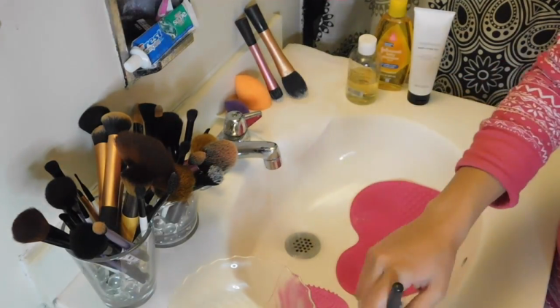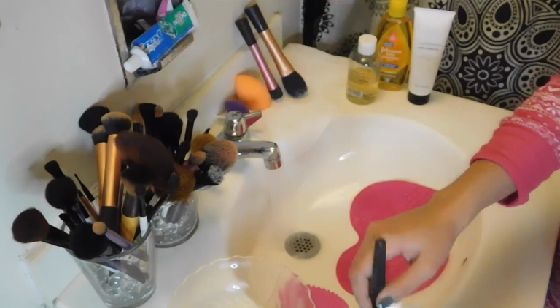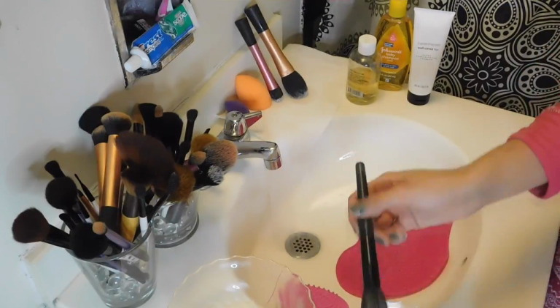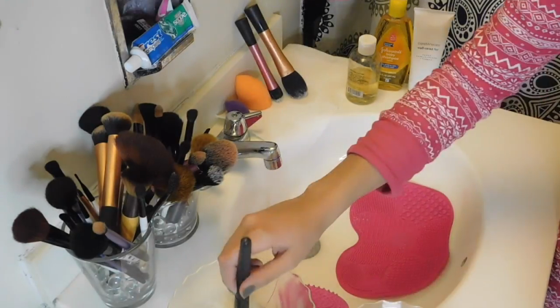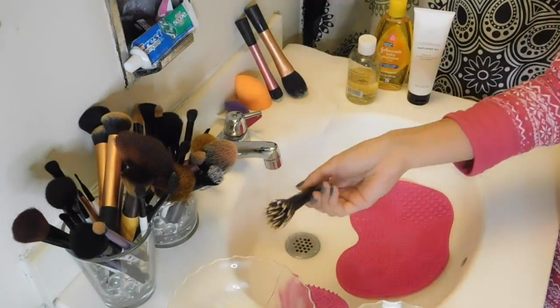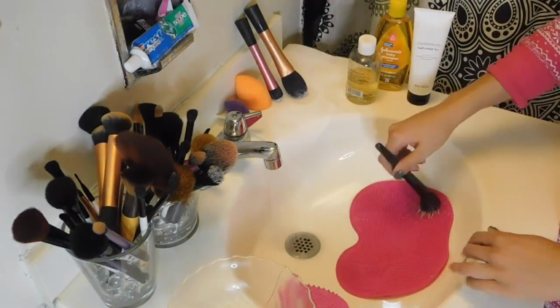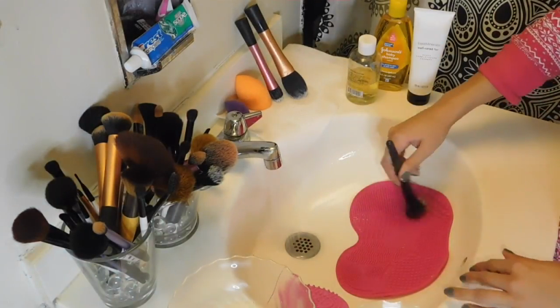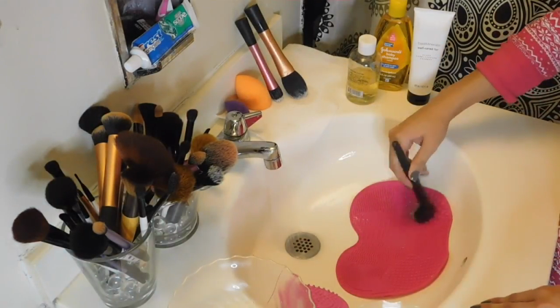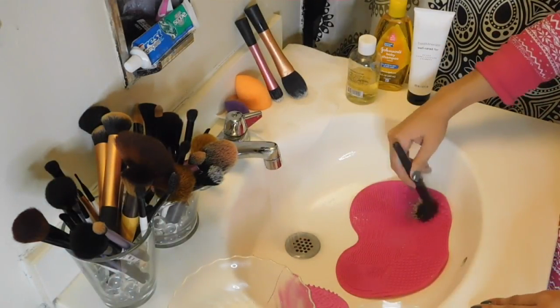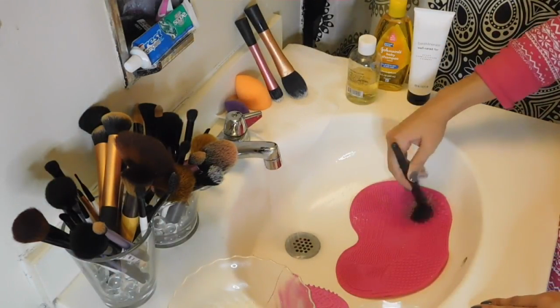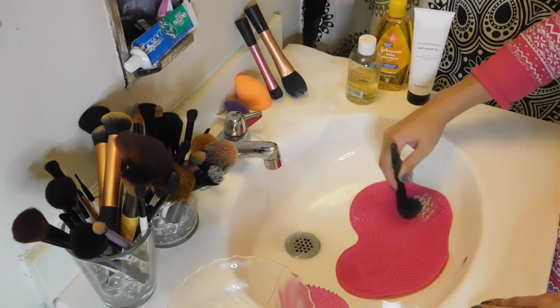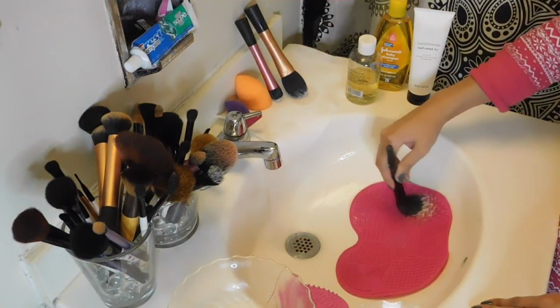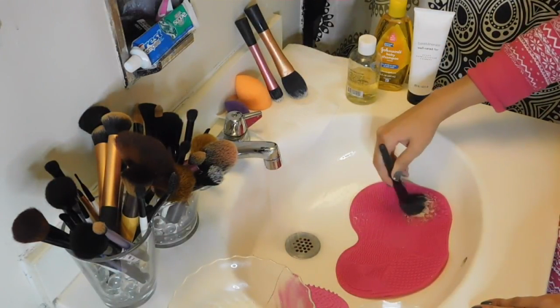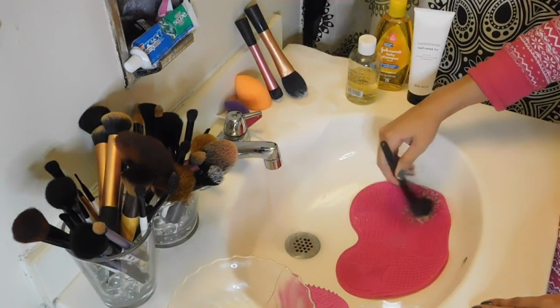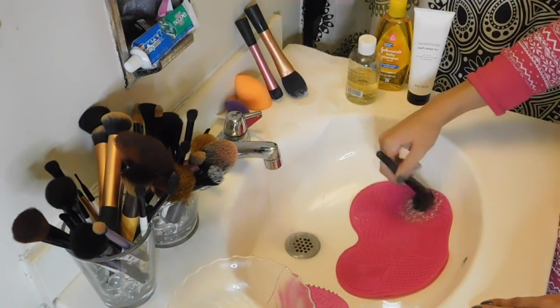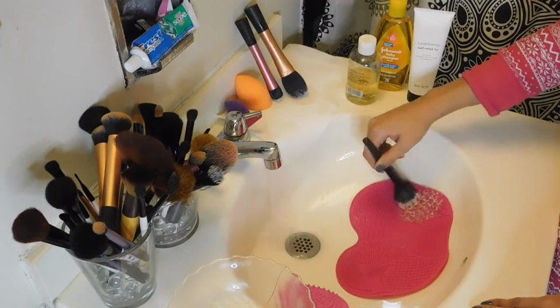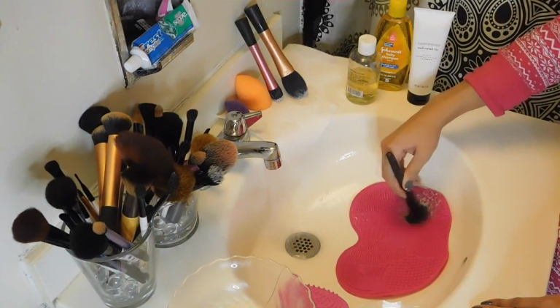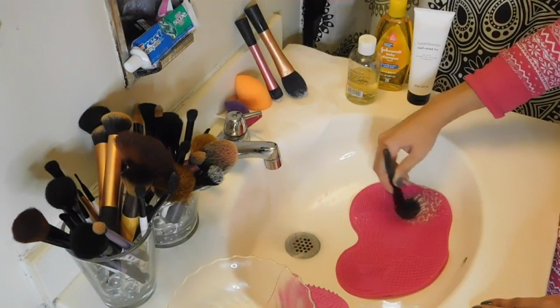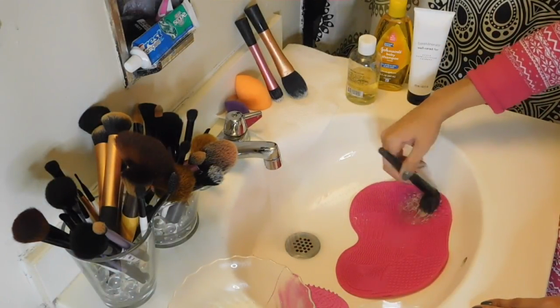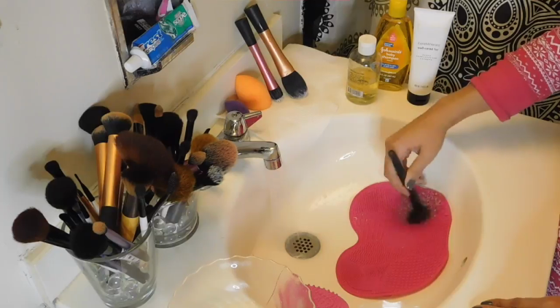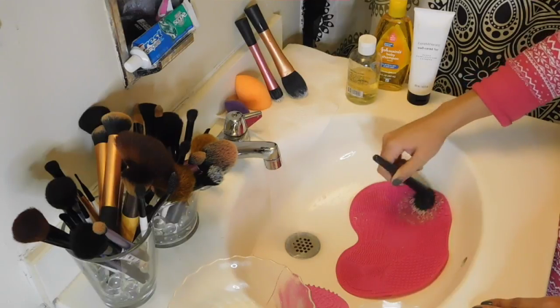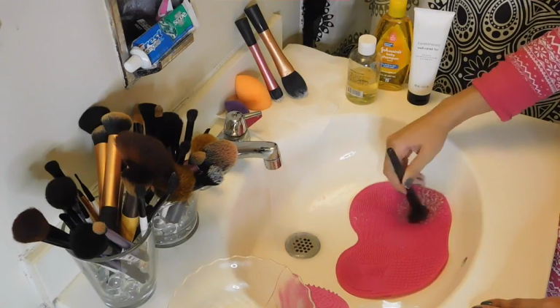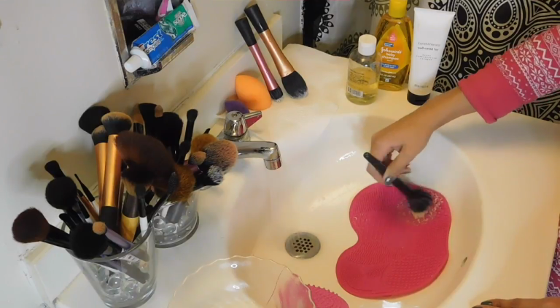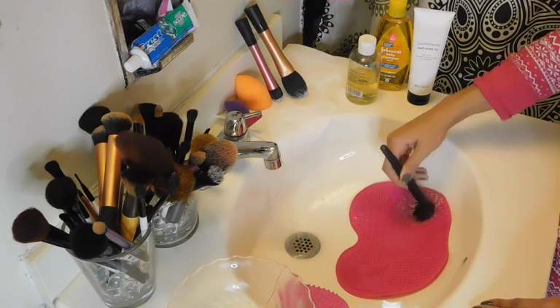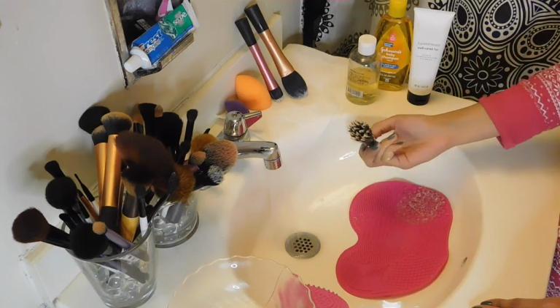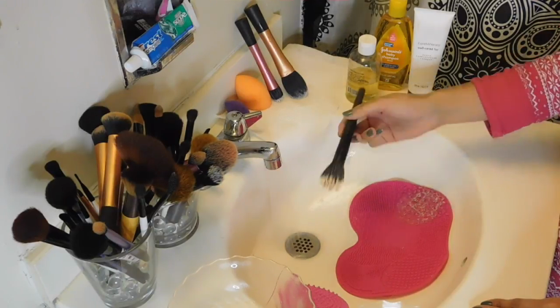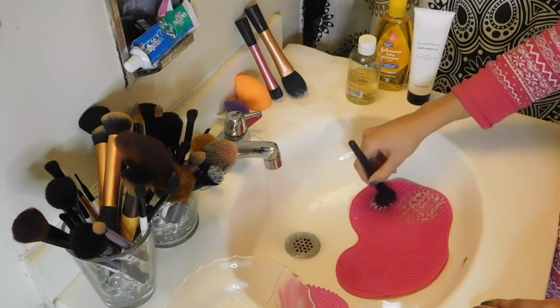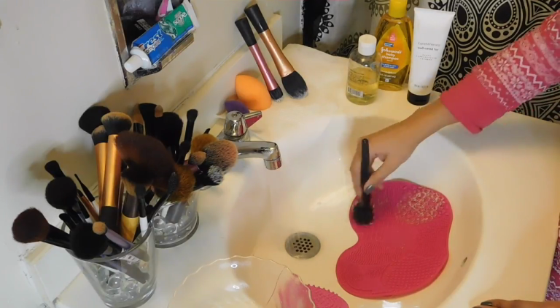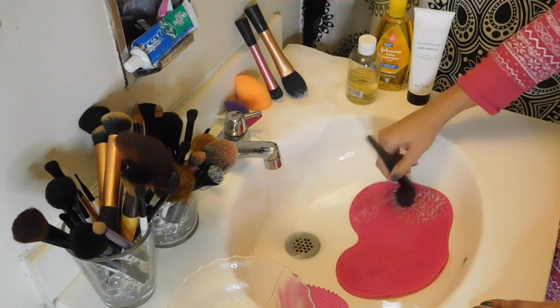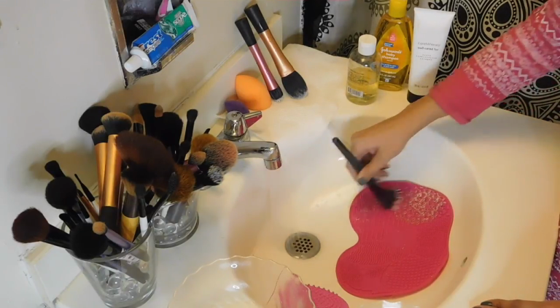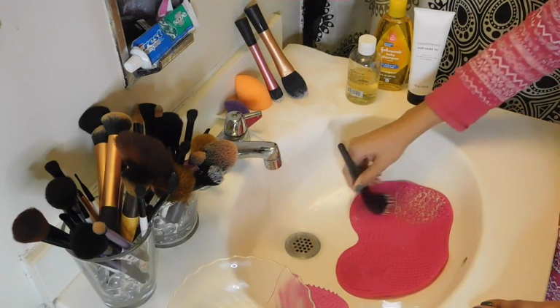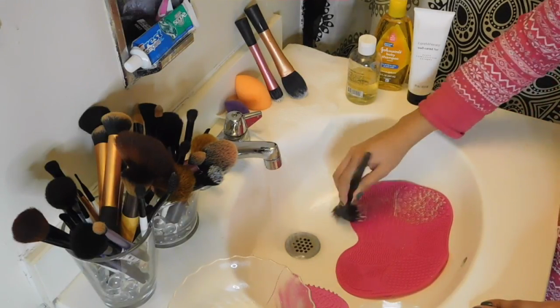For certain brushes, like this one, which I use every single day, the bristles at the very top are an off-white color, and so it gets stained pretty badly, and I usually do two rounds of cleaning.